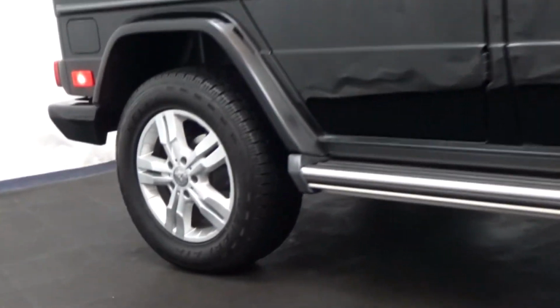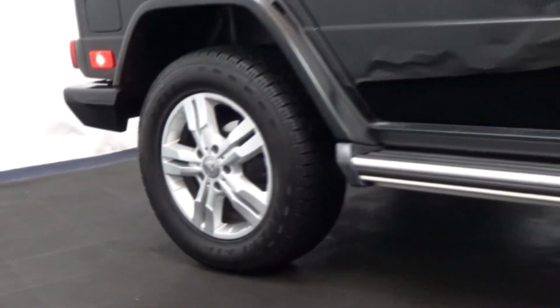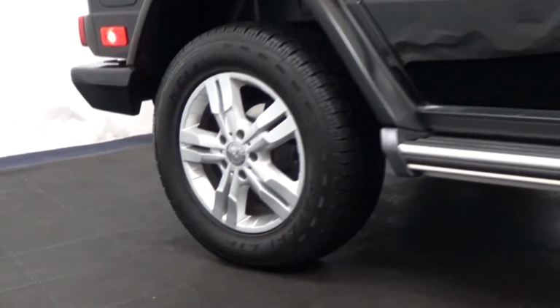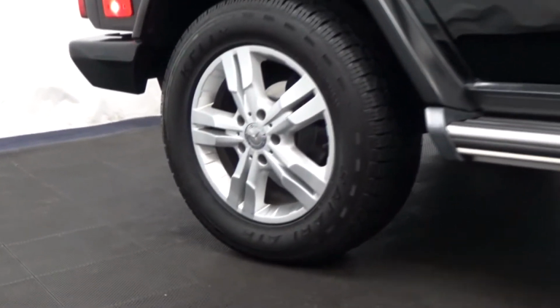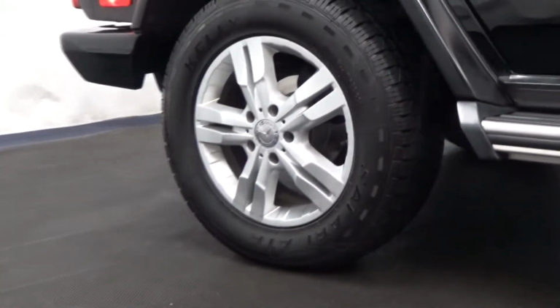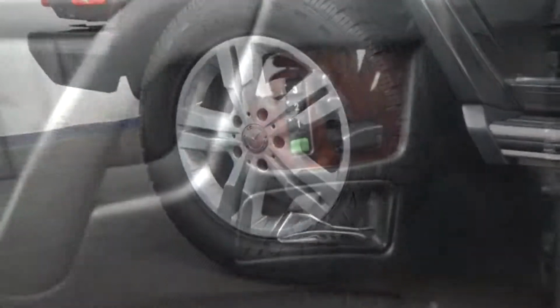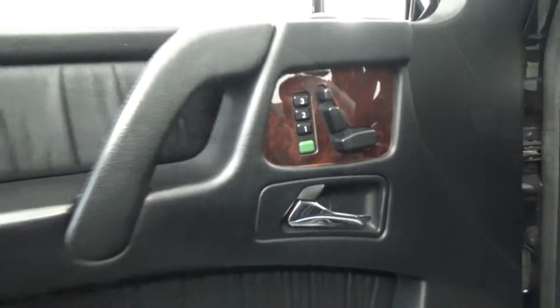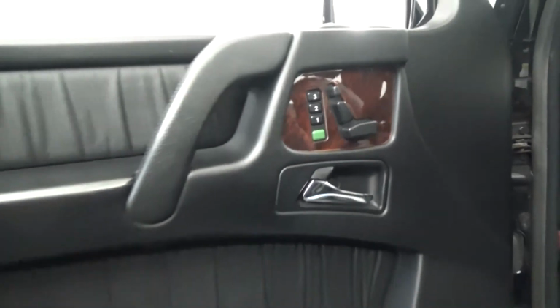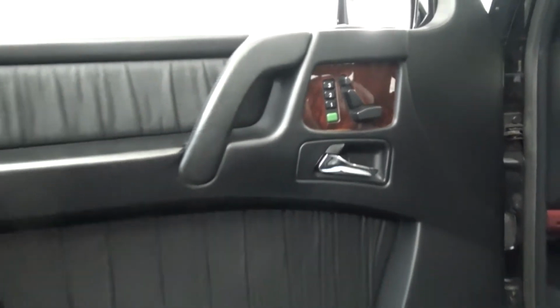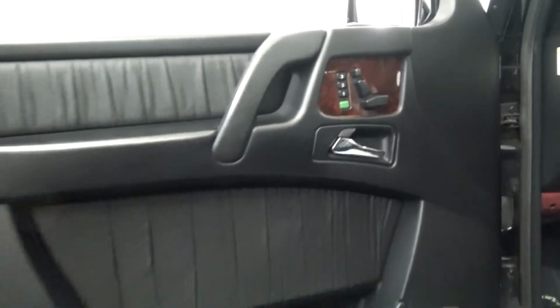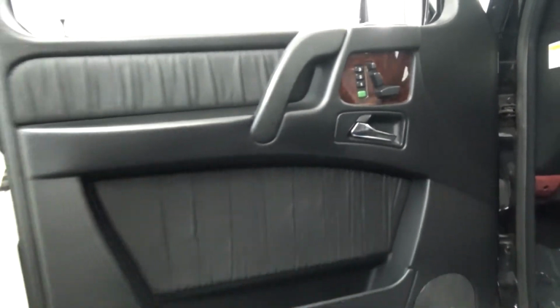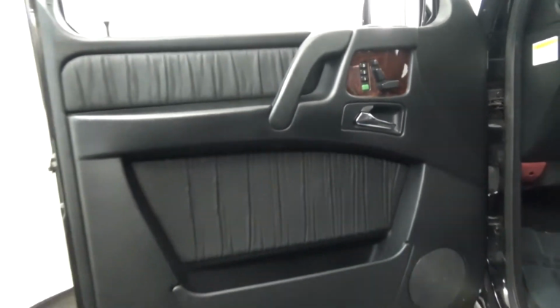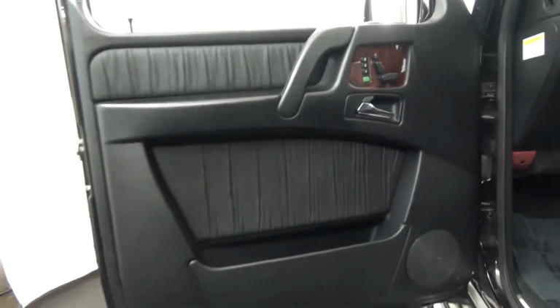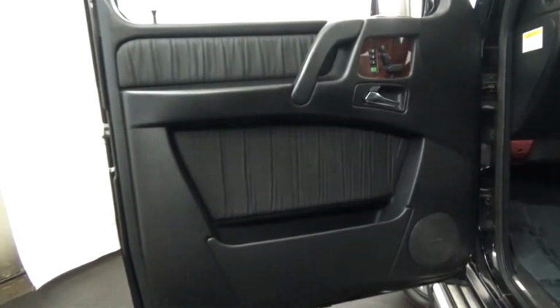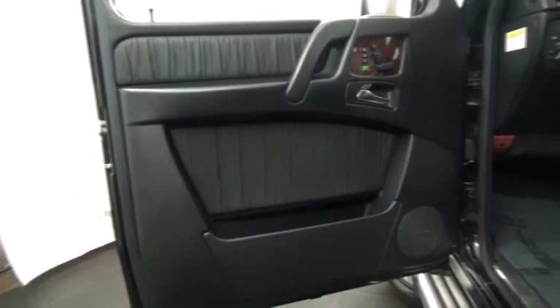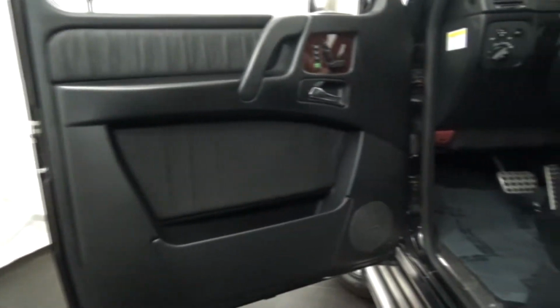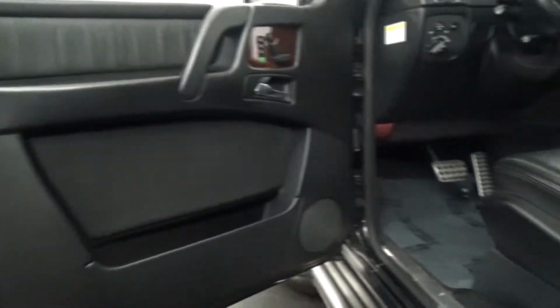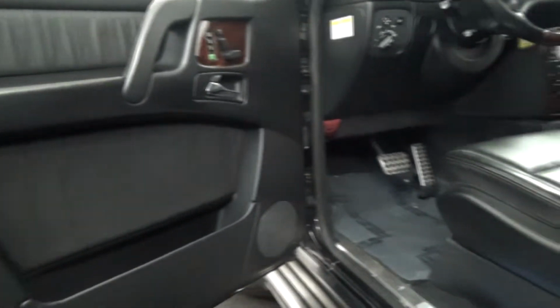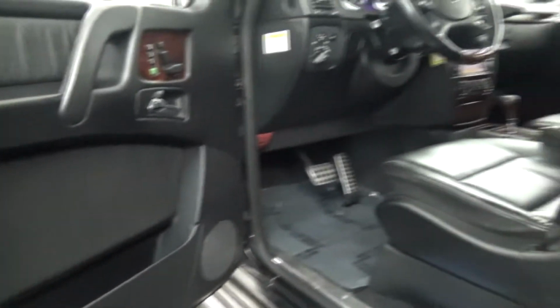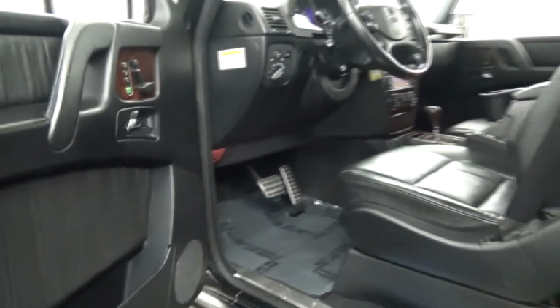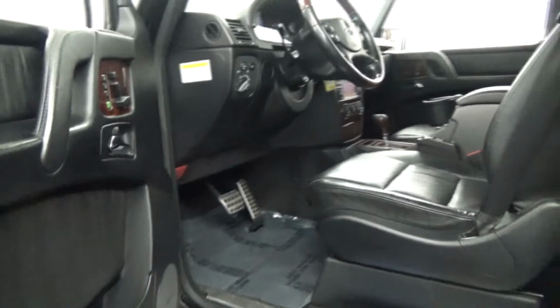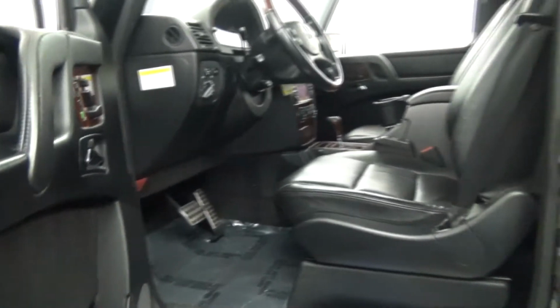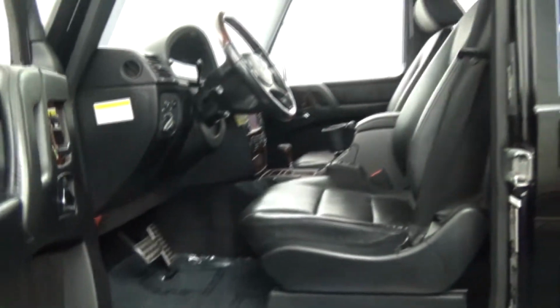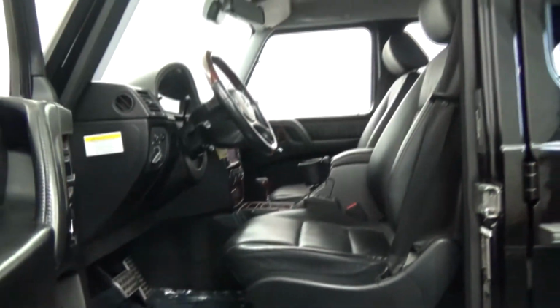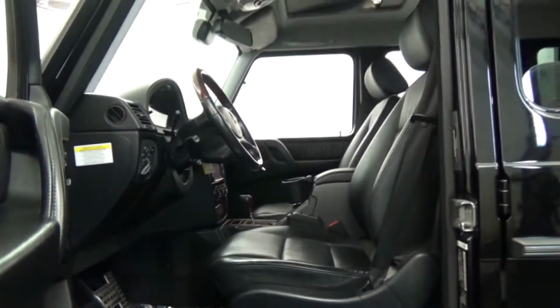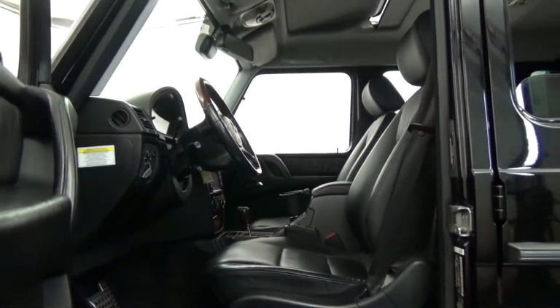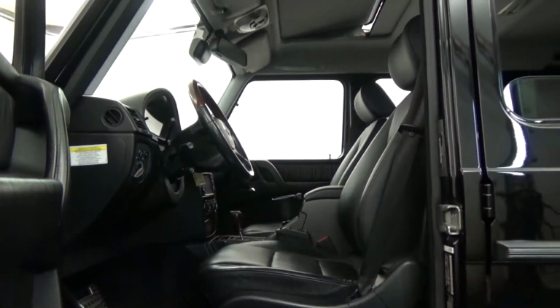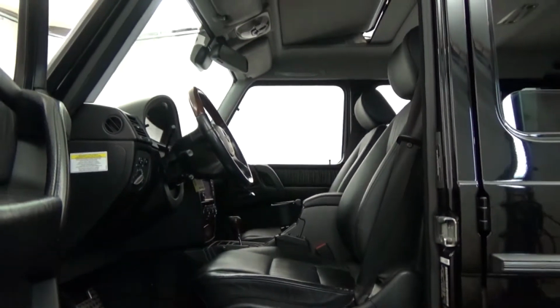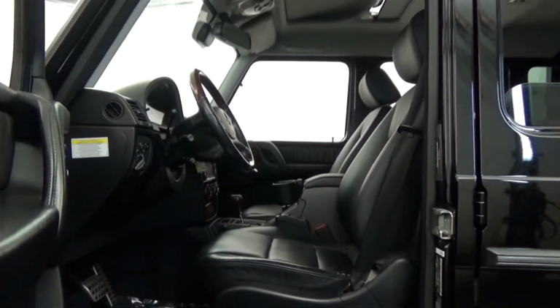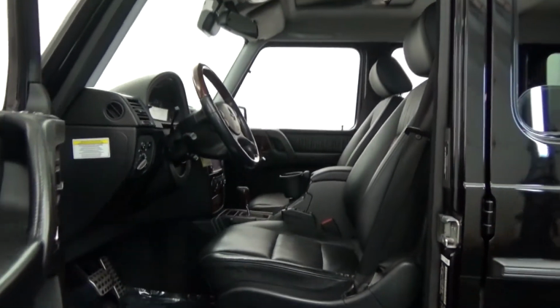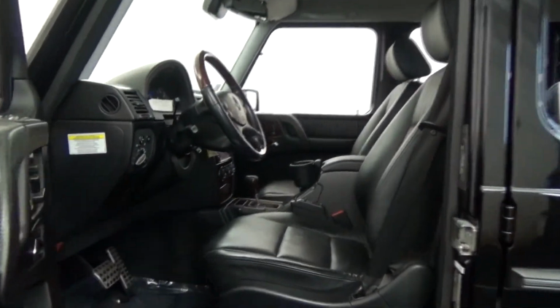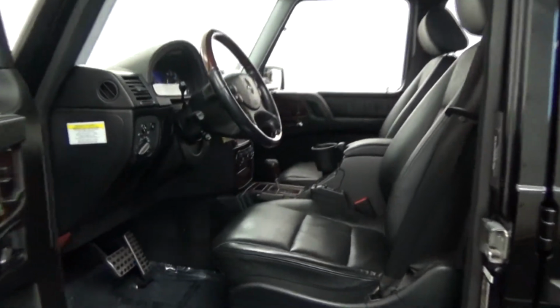Loaded with memory heated and cooled front seats, power sunroof, Mercedes-Benz navigation system, parking sensors, keyless entry, and premium audio system.